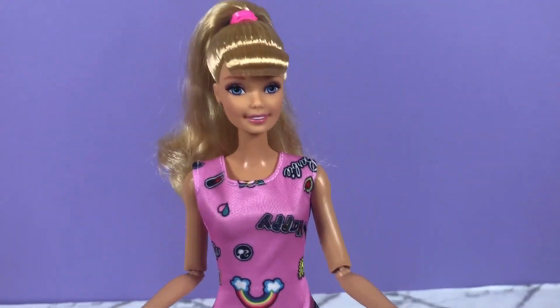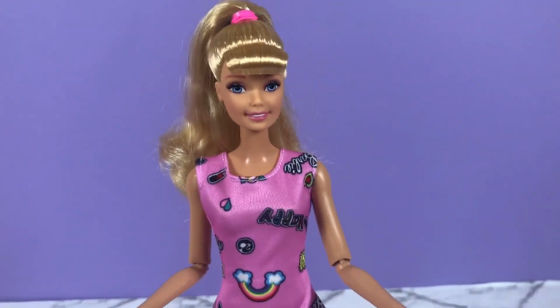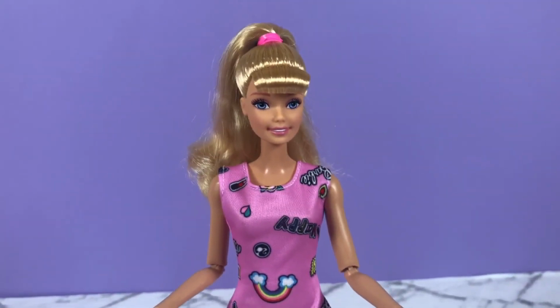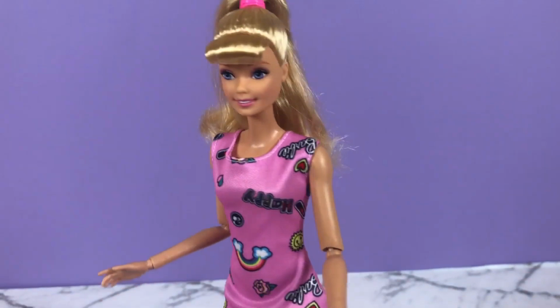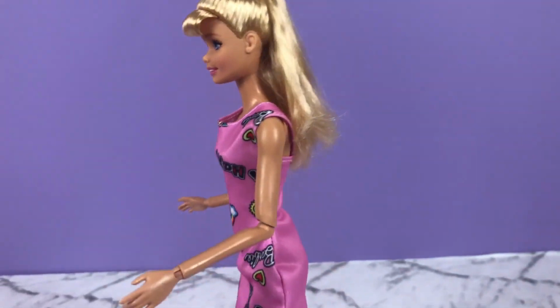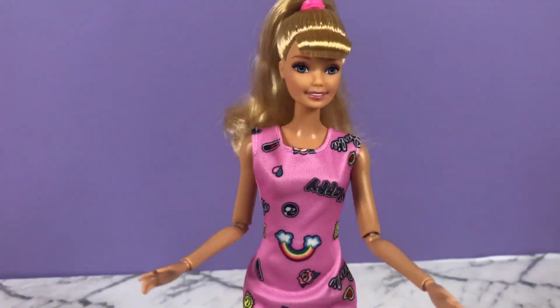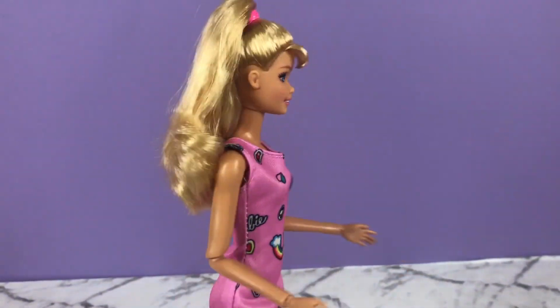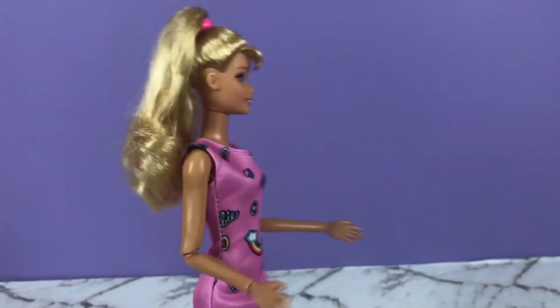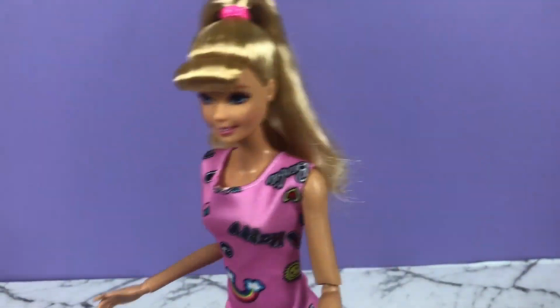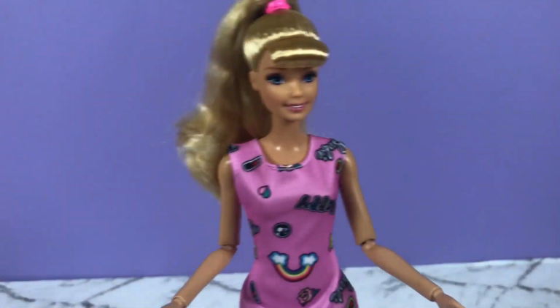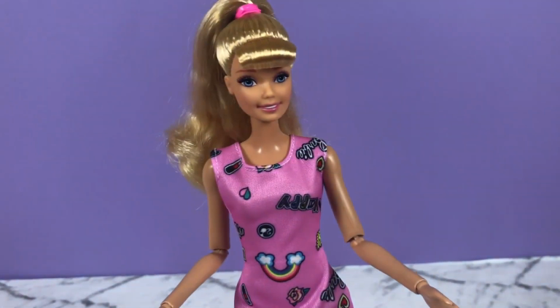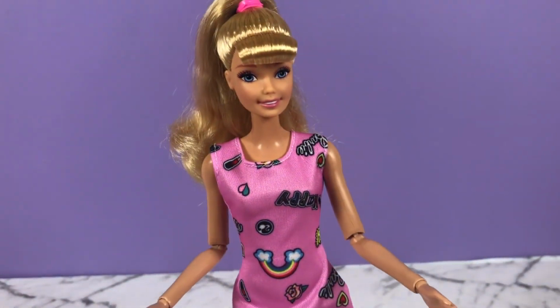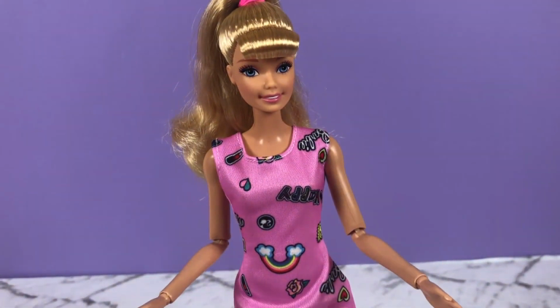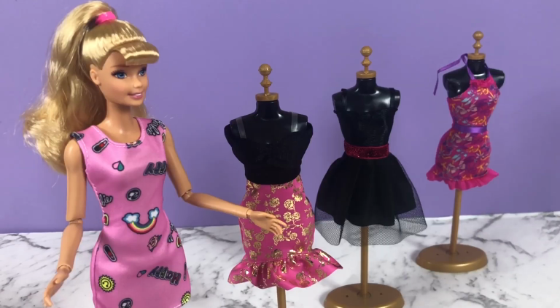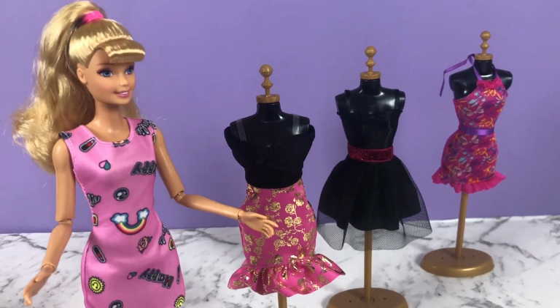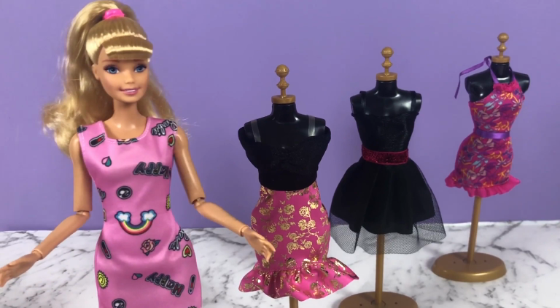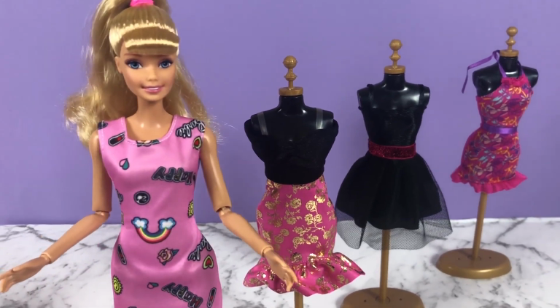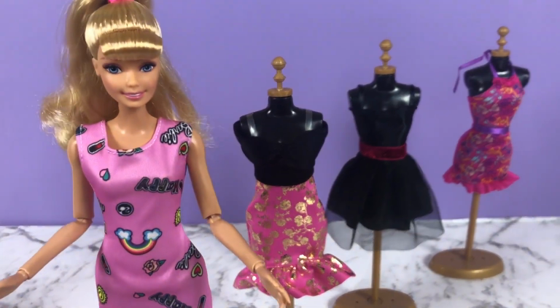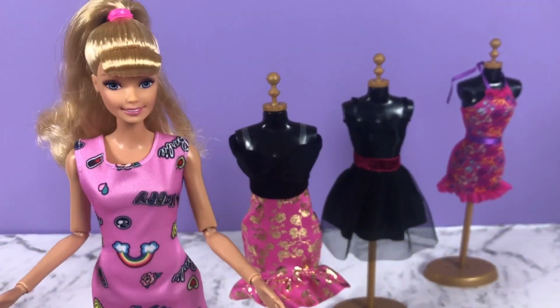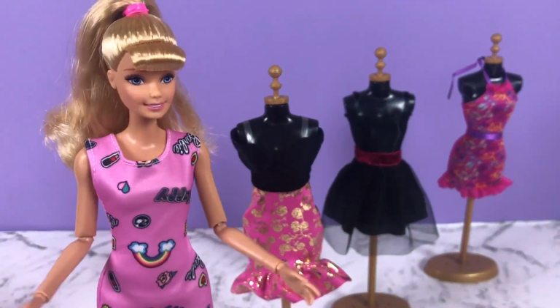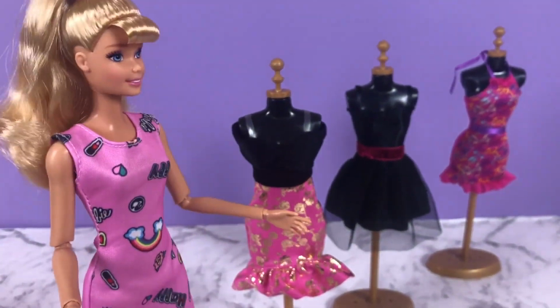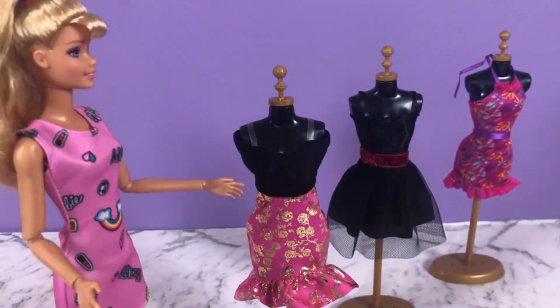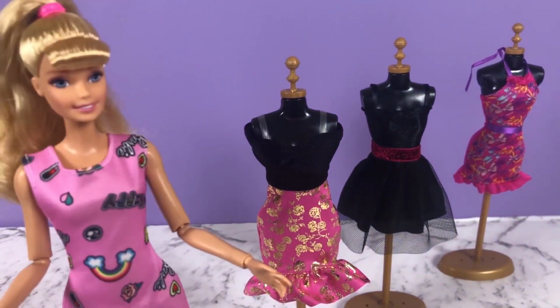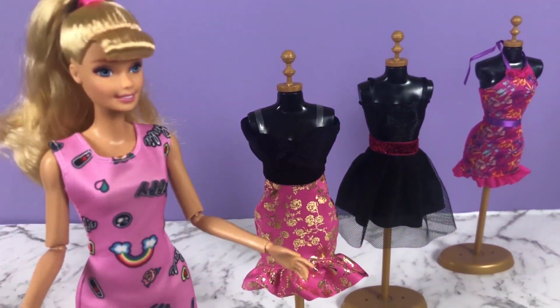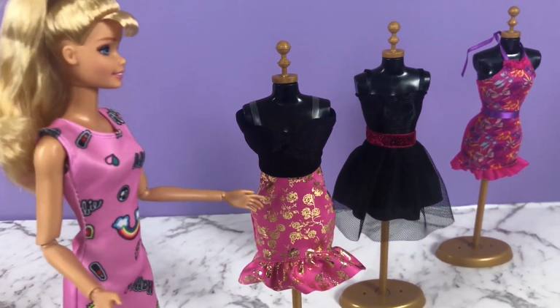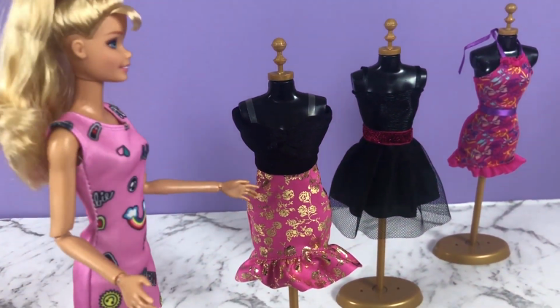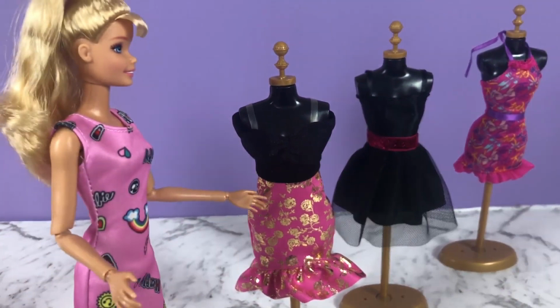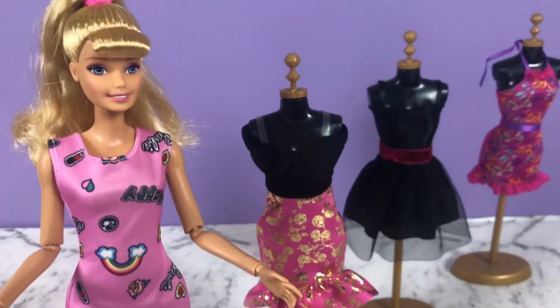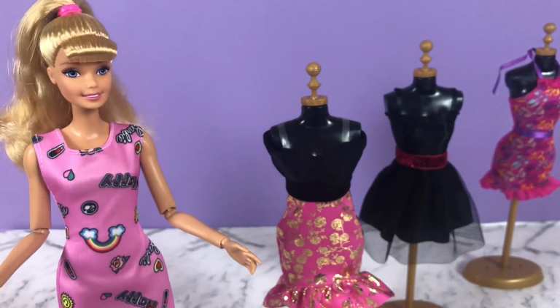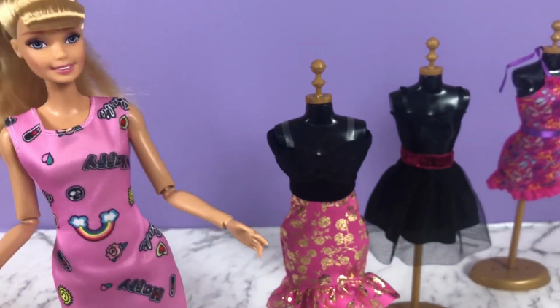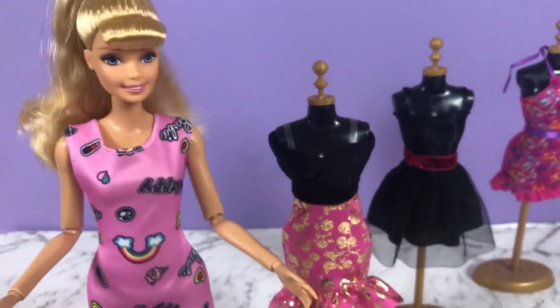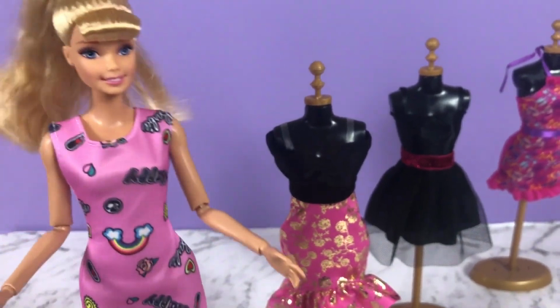I'm really loving it. So this is look number two — you keeping up with me? Okay, three looks to go. On first glance, this one was my favorite, so let's give it a try.